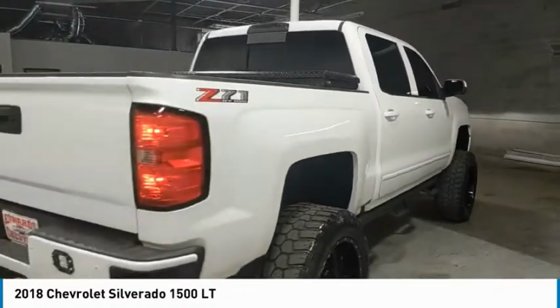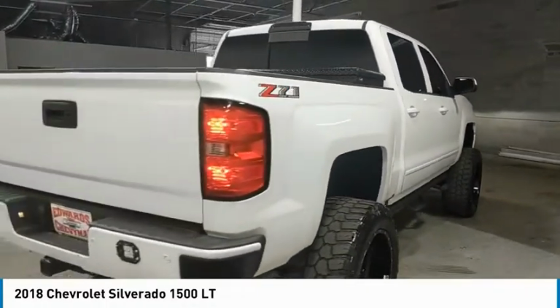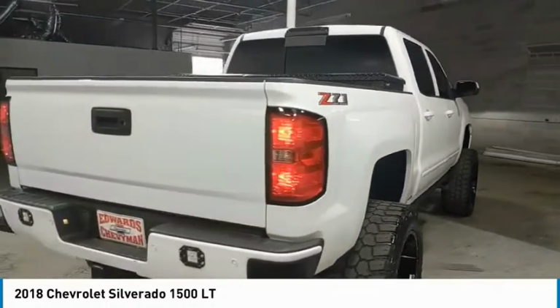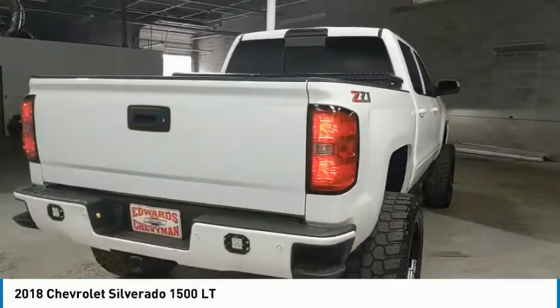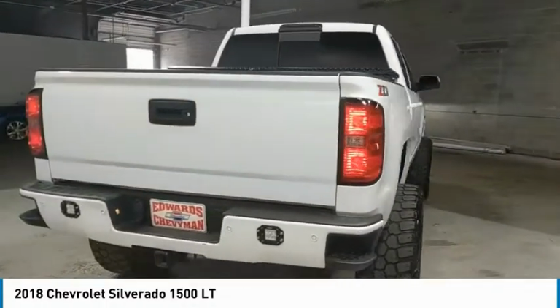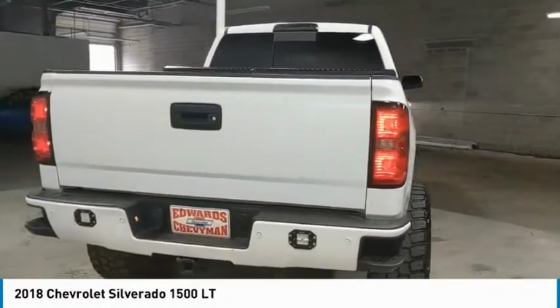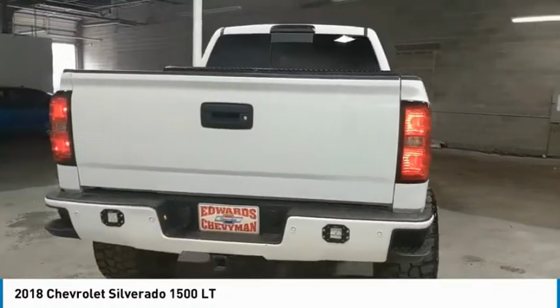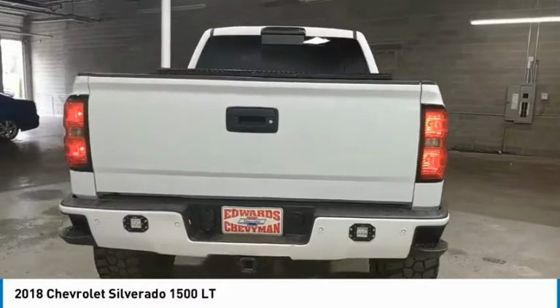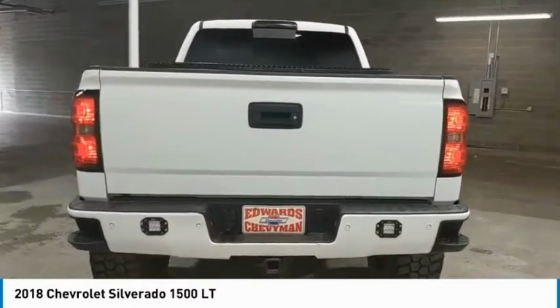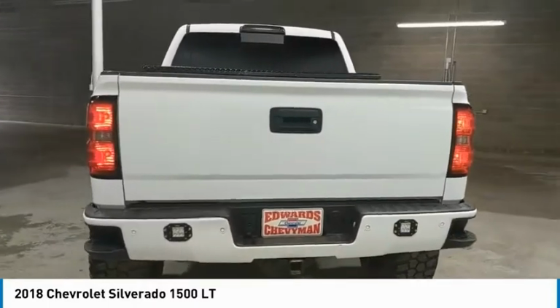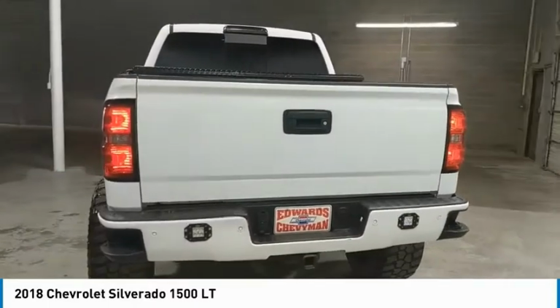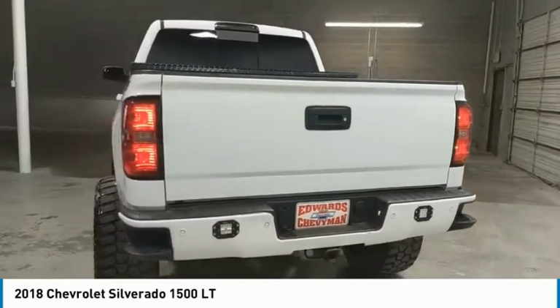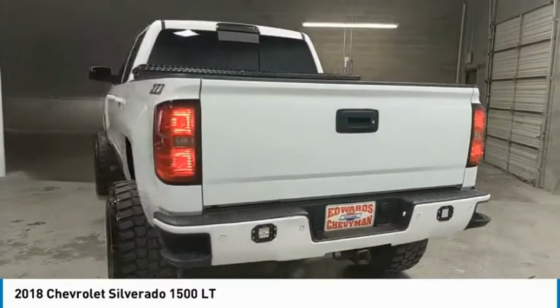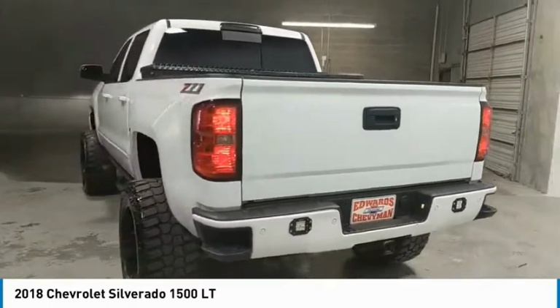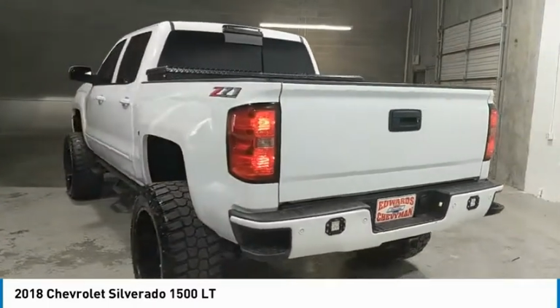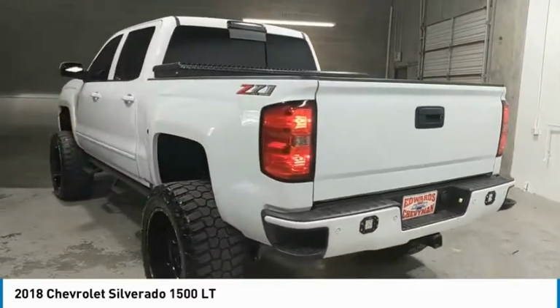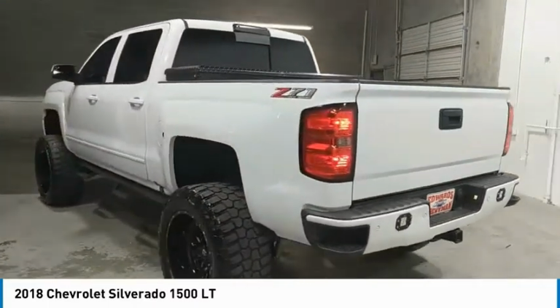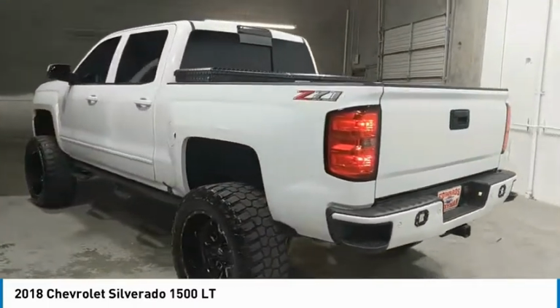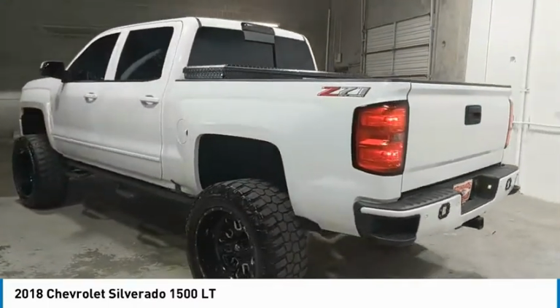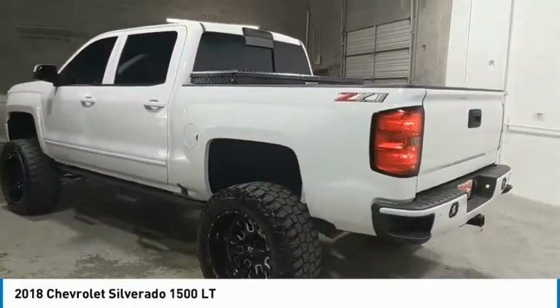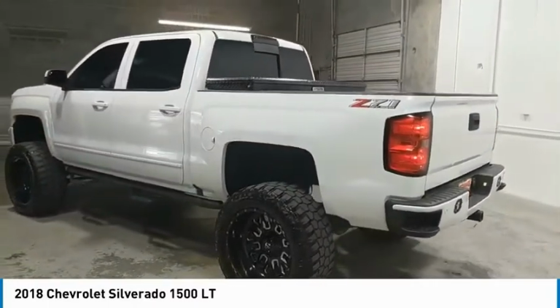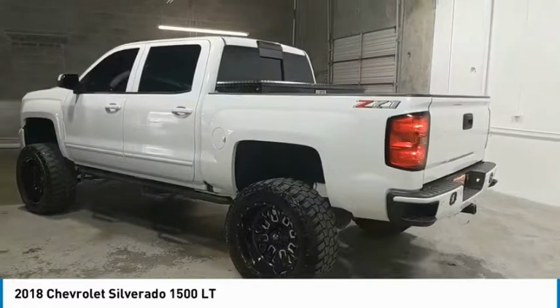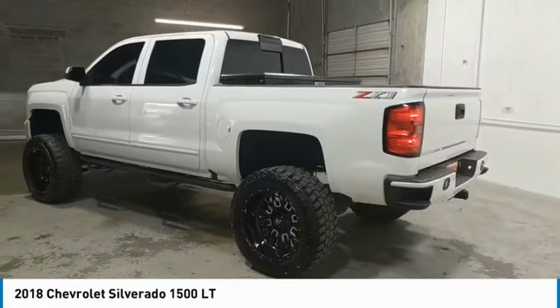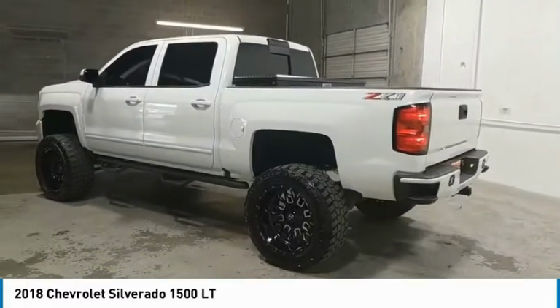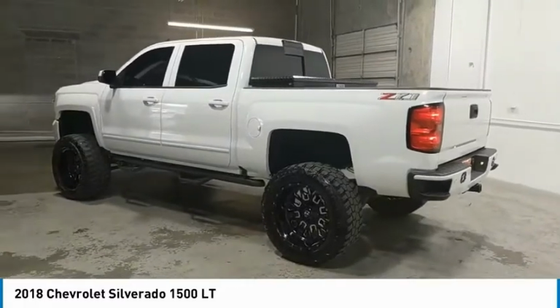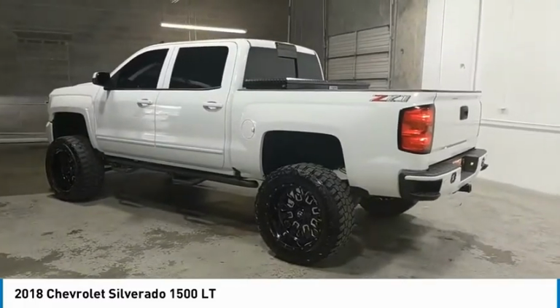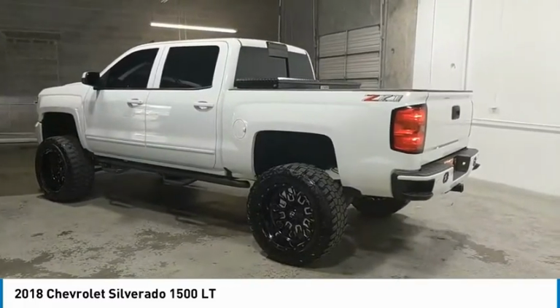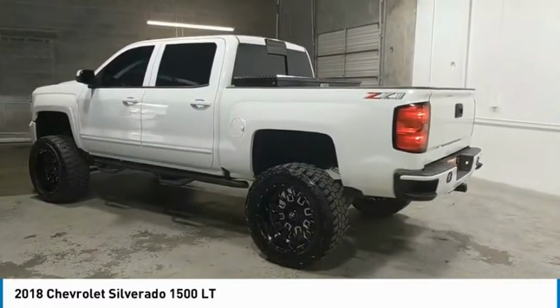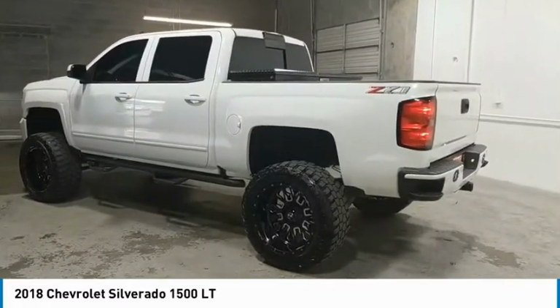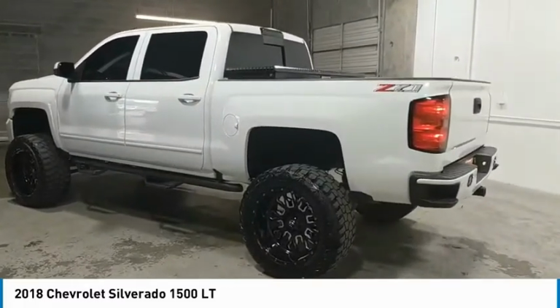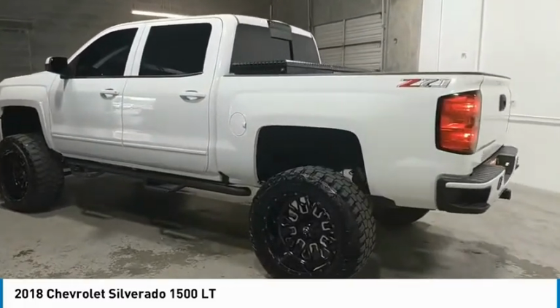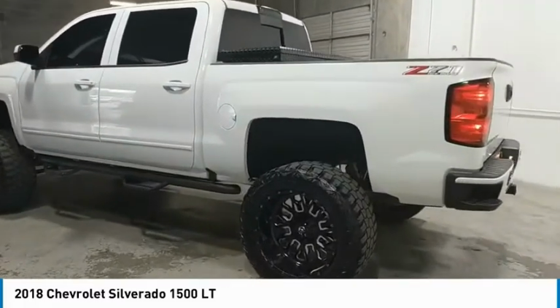Towing package, bed liner, aluminum wheels, running boards, heated side mirrors, traction control, daytime running lights, remote keyless entry, fog lights, mirror memory.